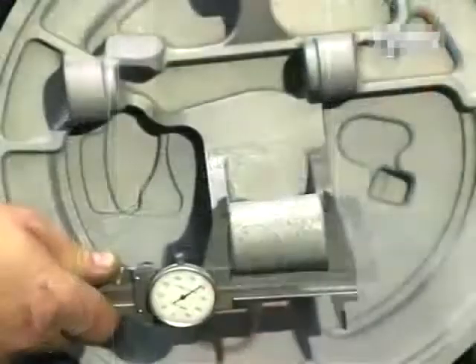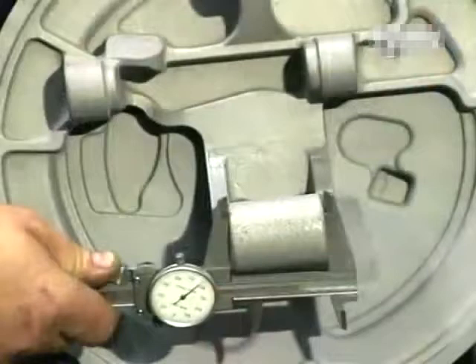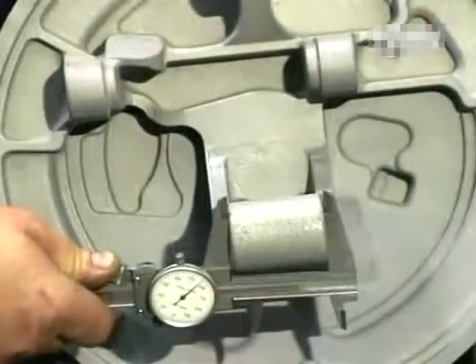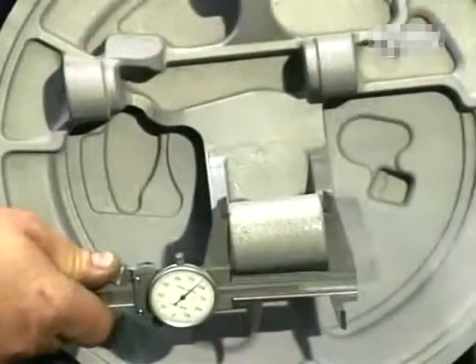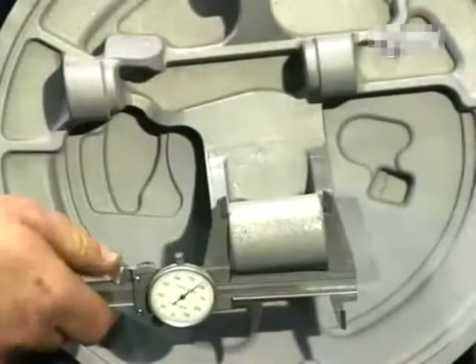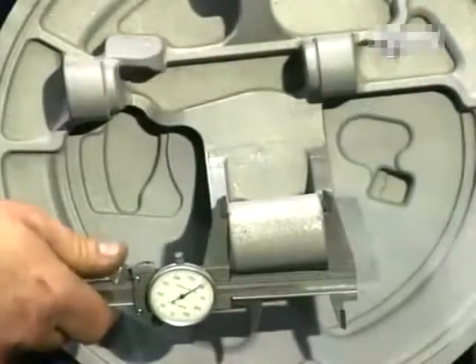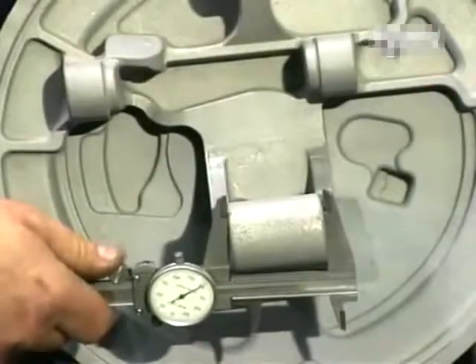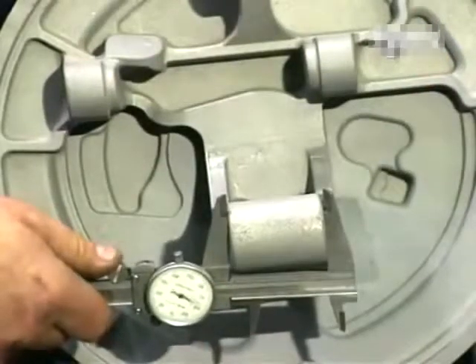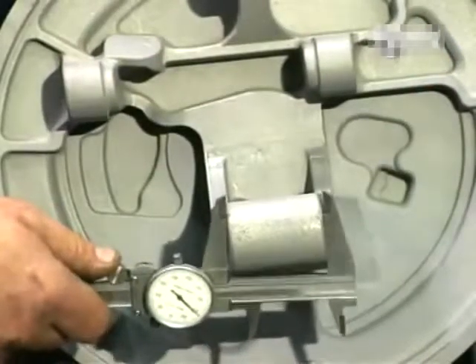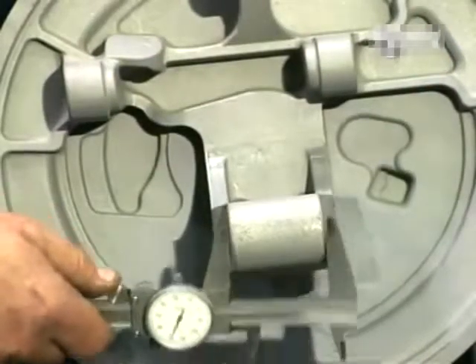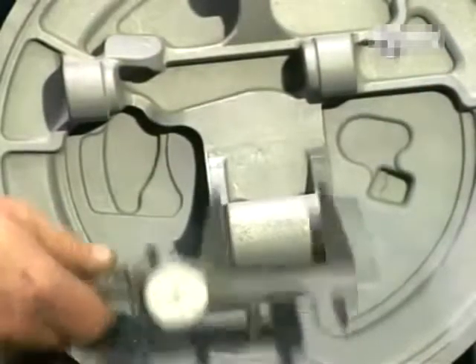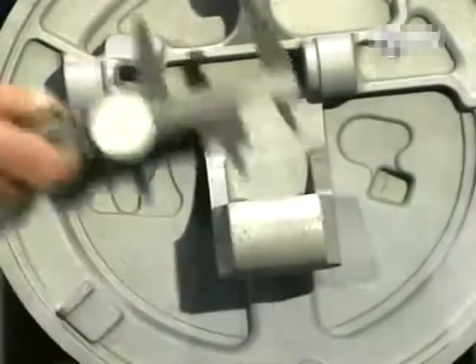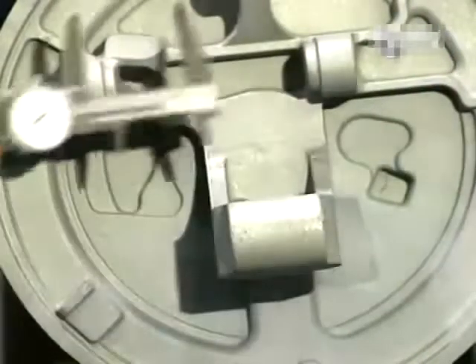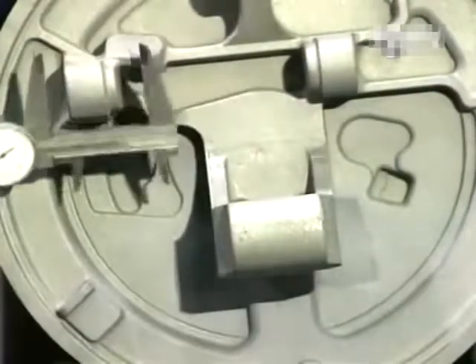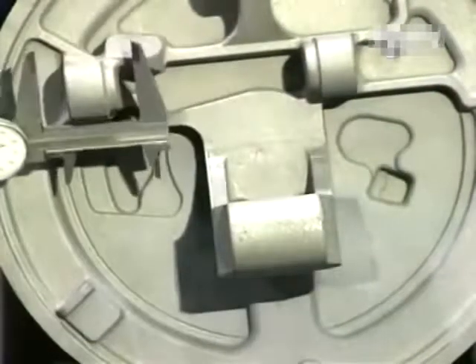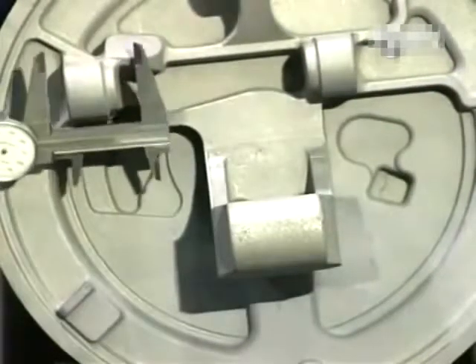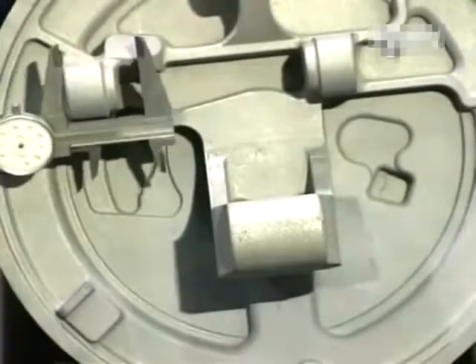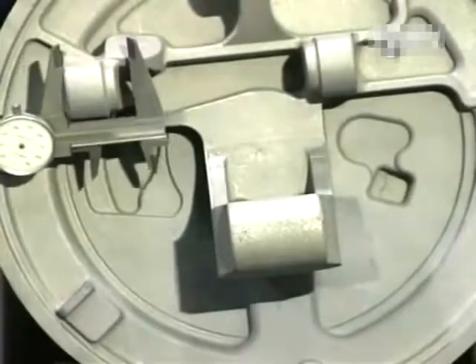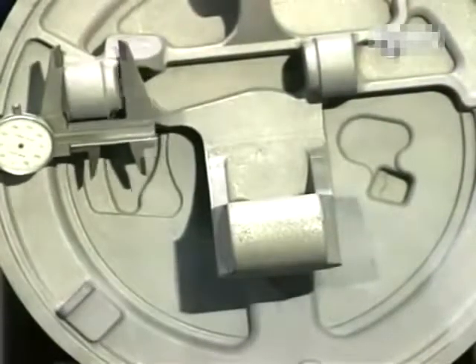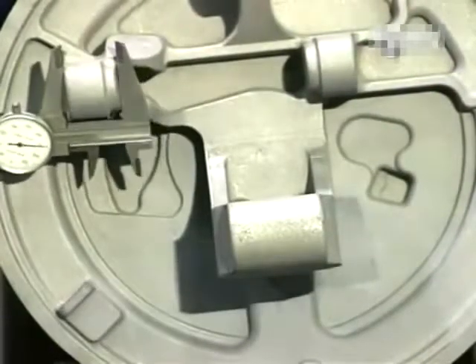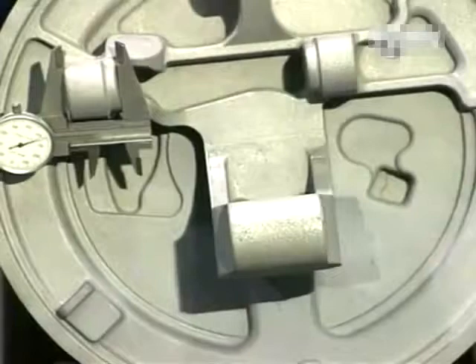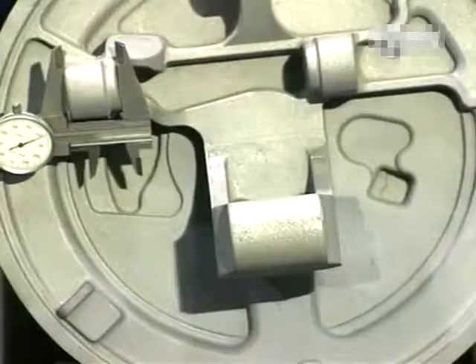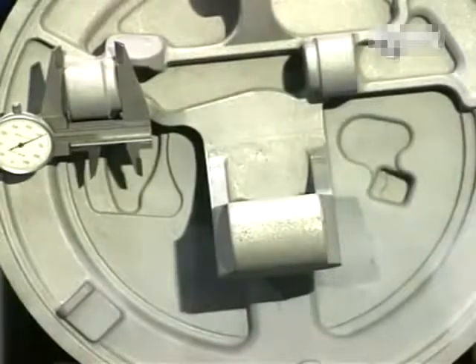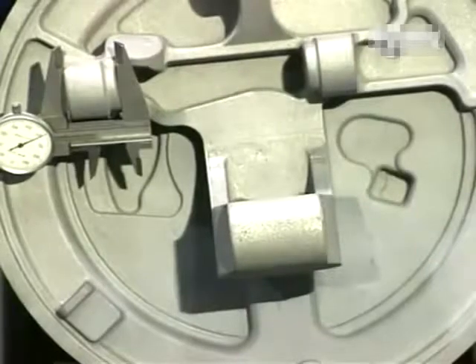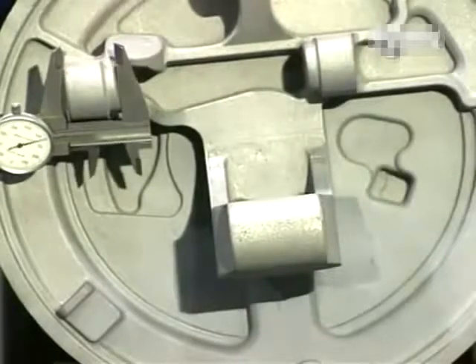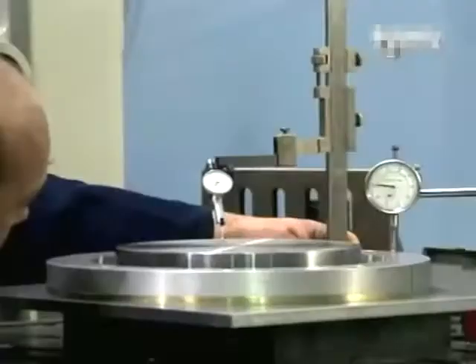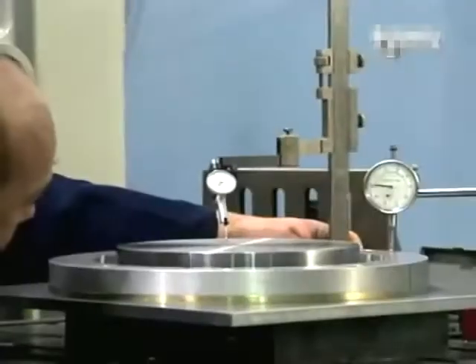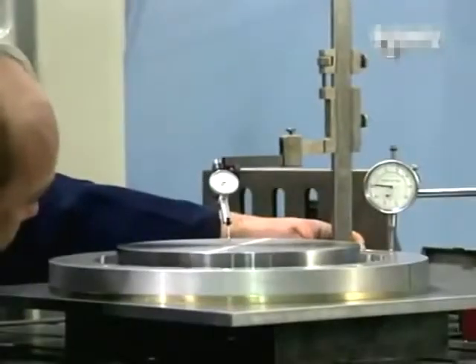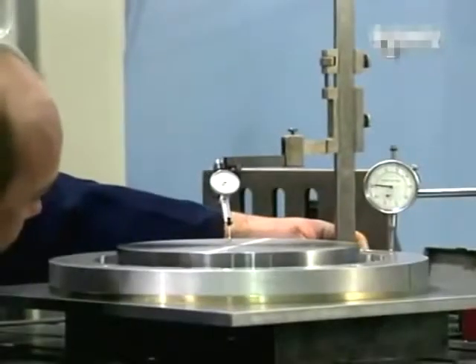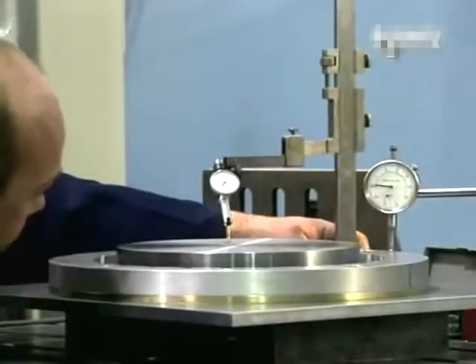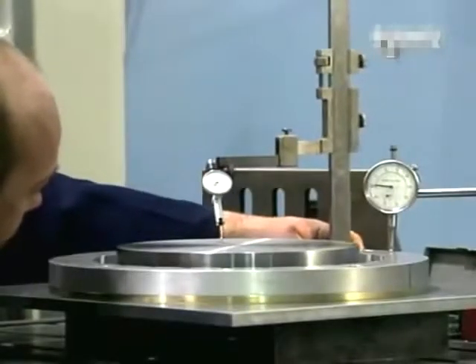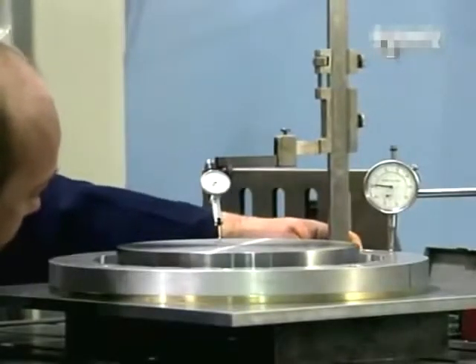The finished parts are precisely measured, then fitted and assembled to form the braking system, which will now be tested in the laboratory.